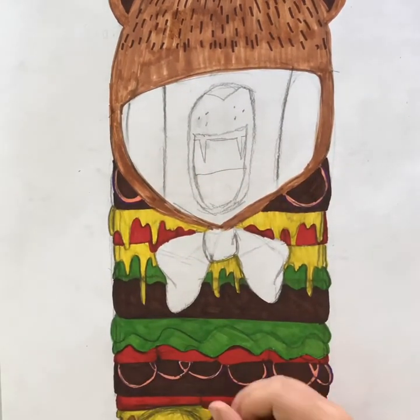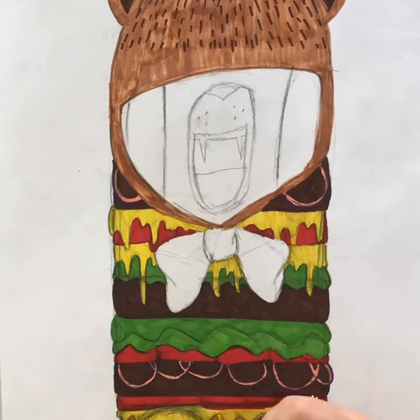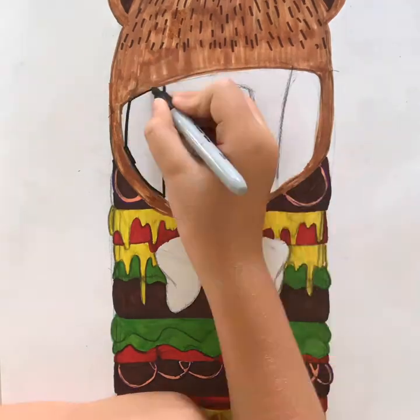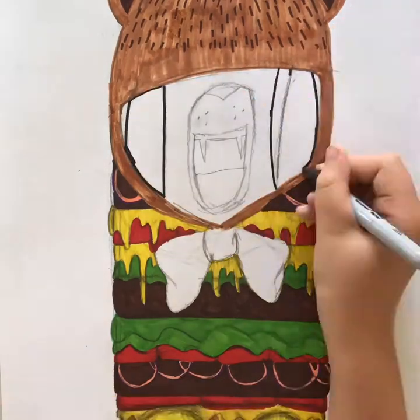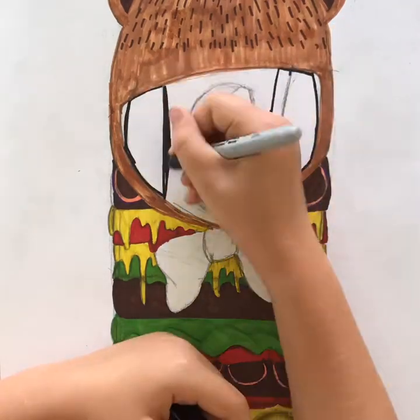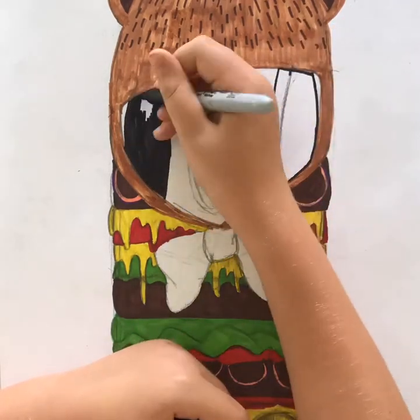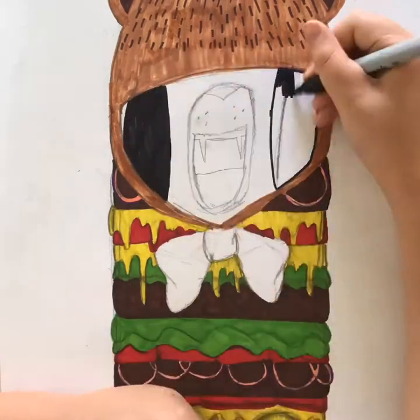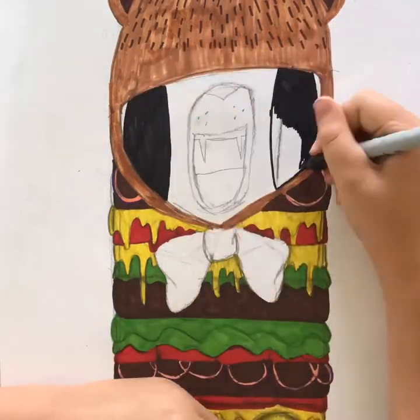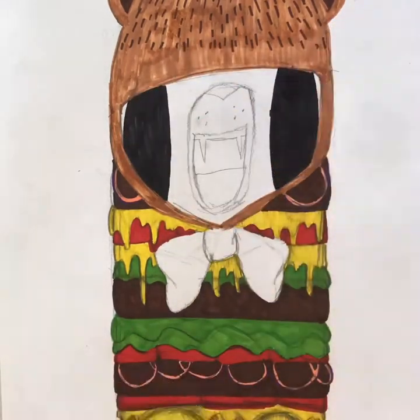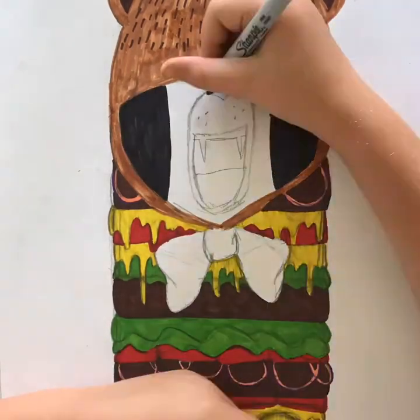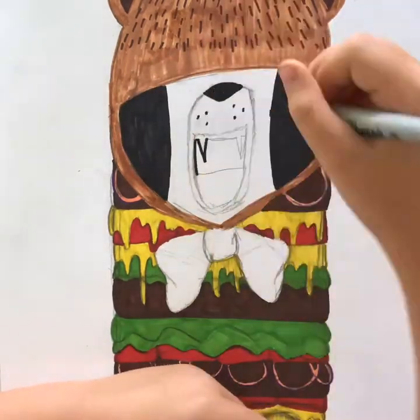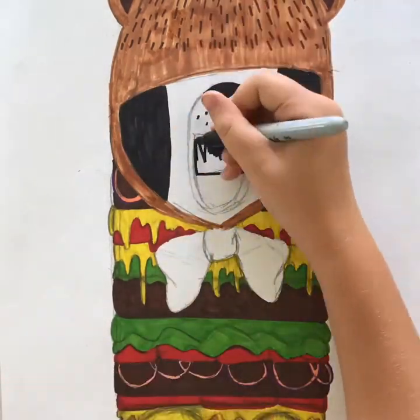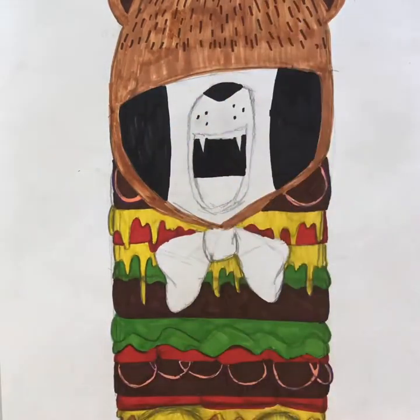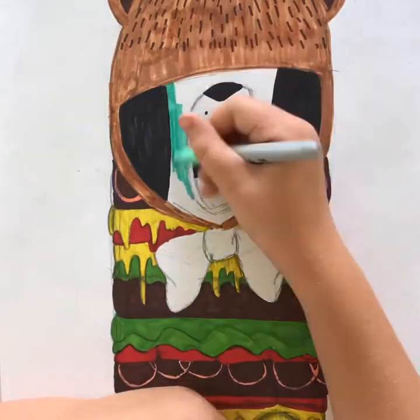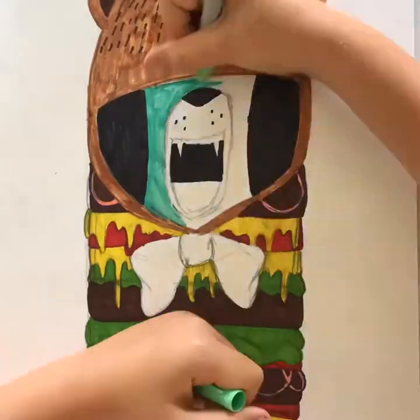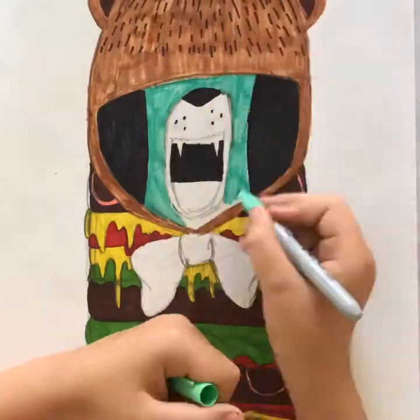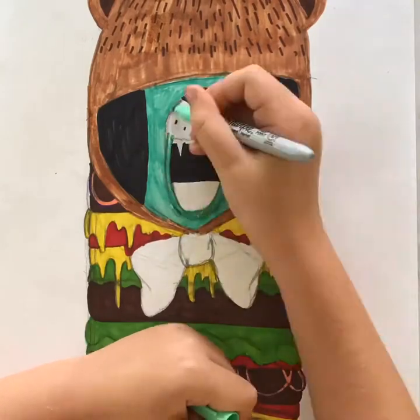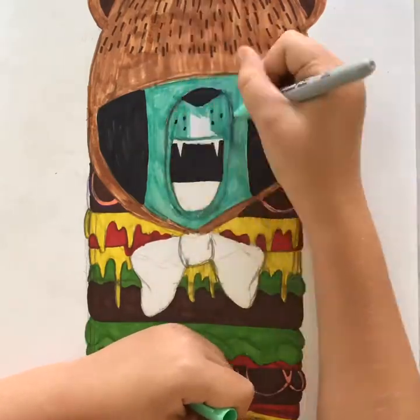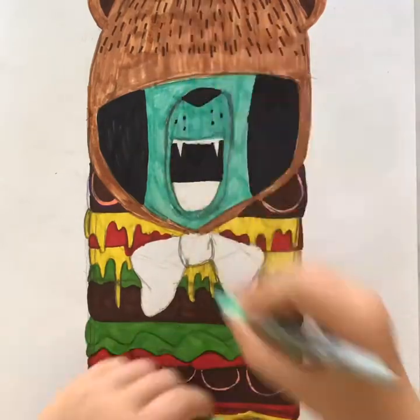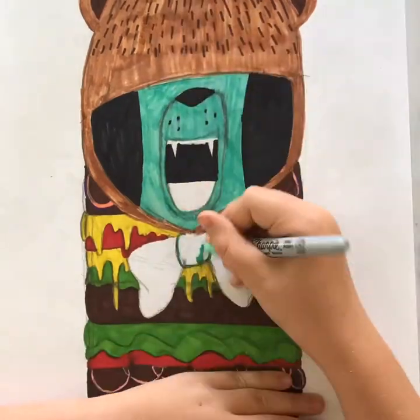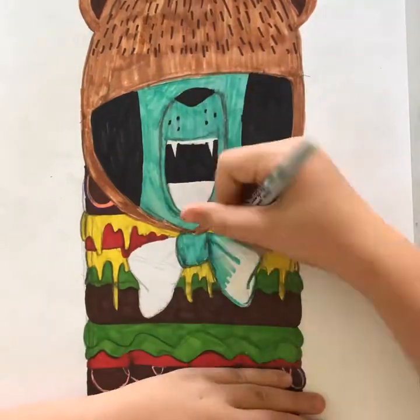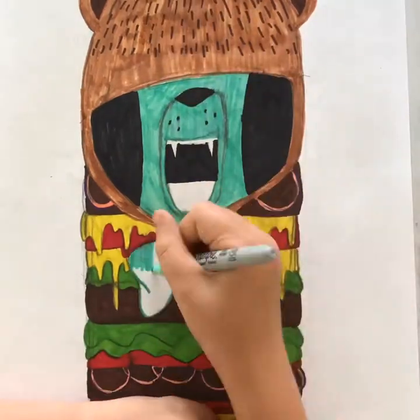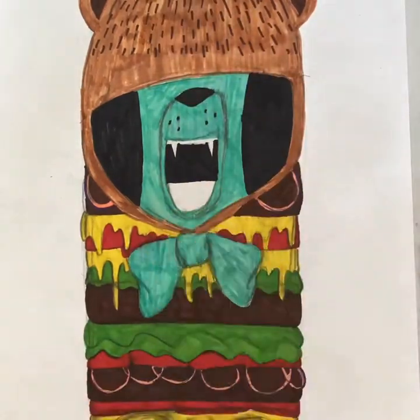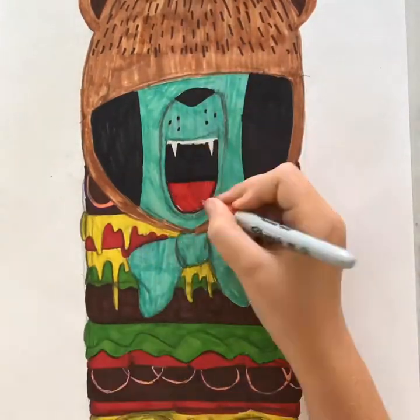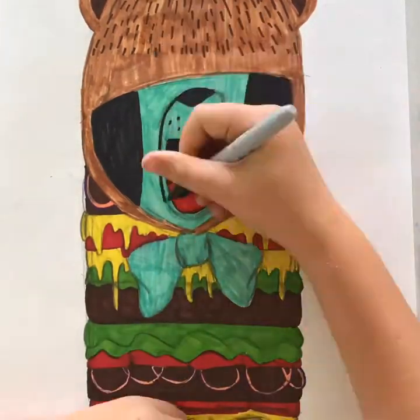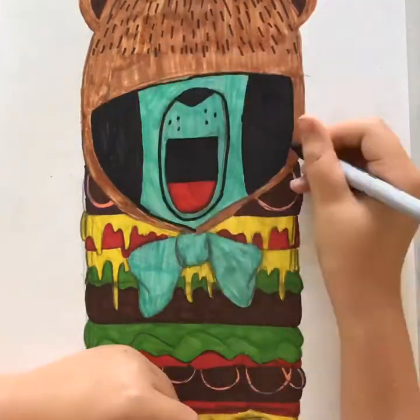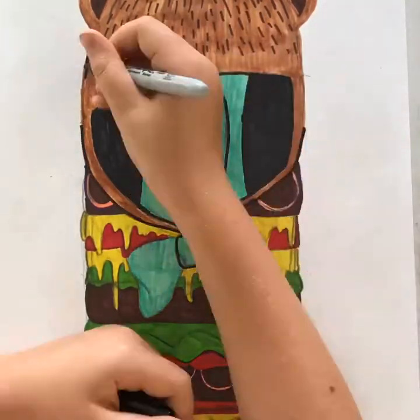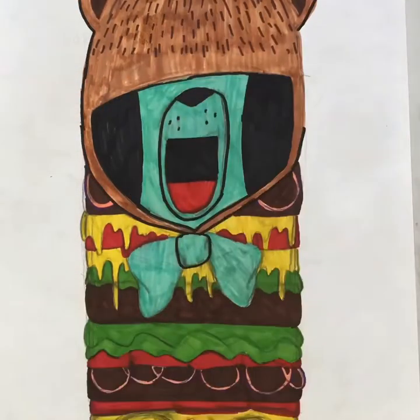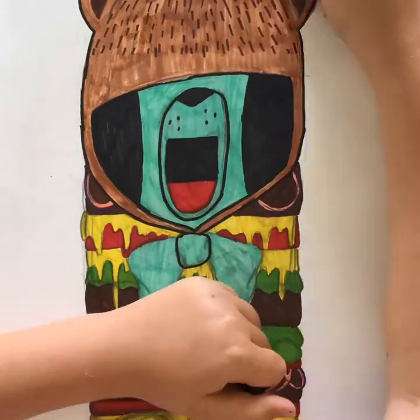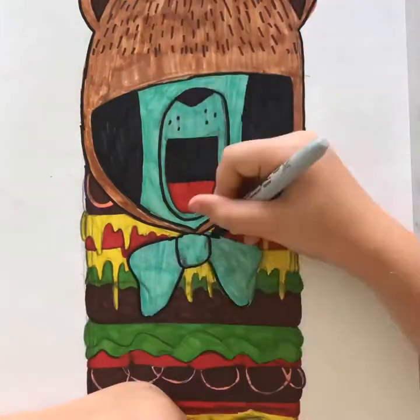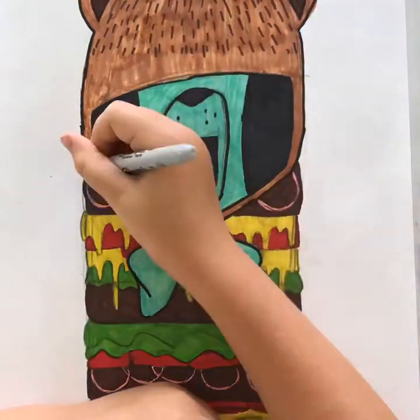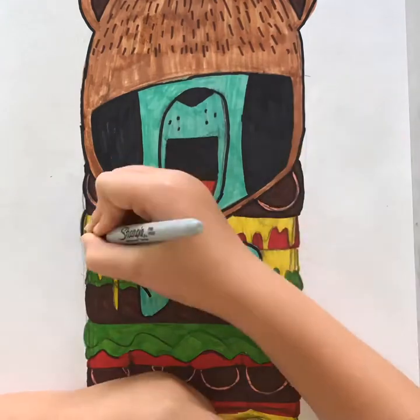Then the bun at the bottom. I come in and do the face and eyes, taking it all the way to the edge. Then I do the mint green and also do the bow that color, and then I outline it.